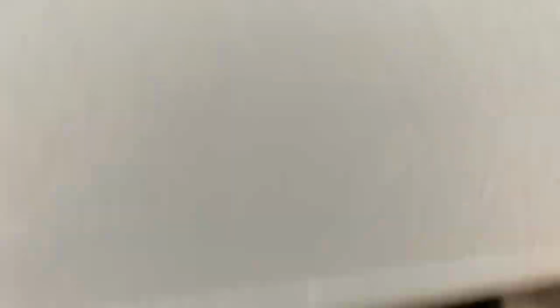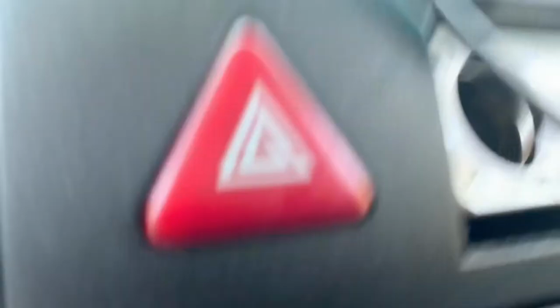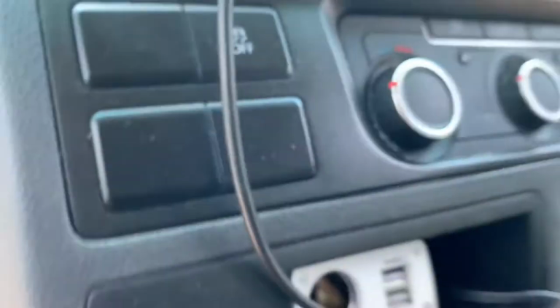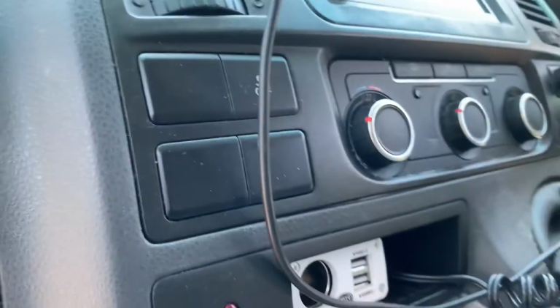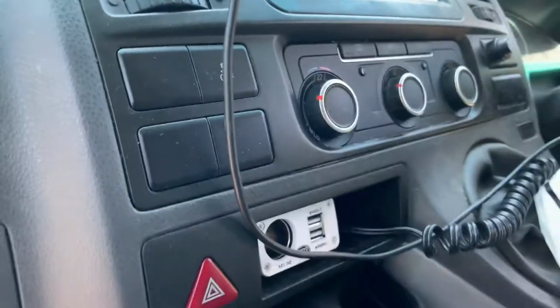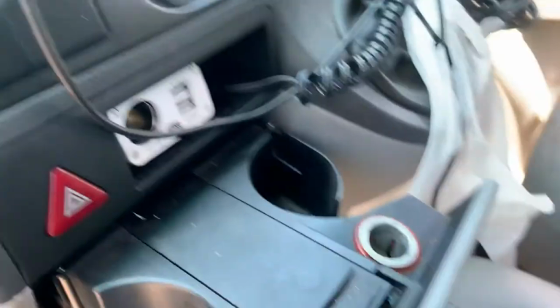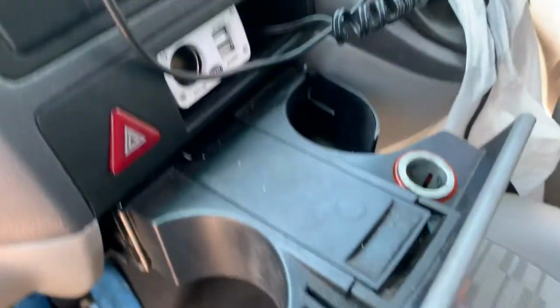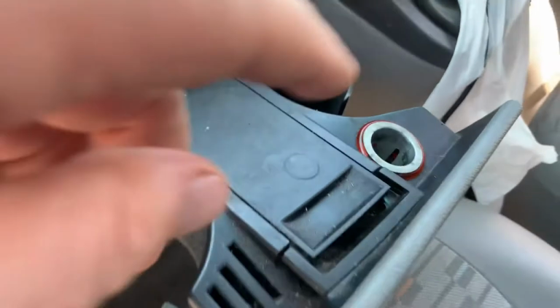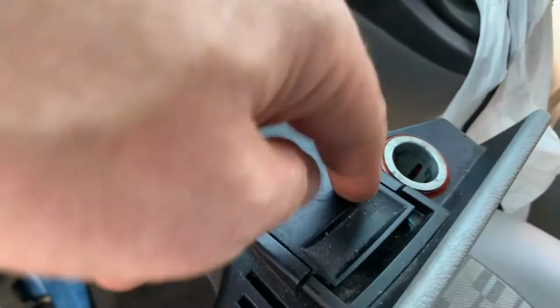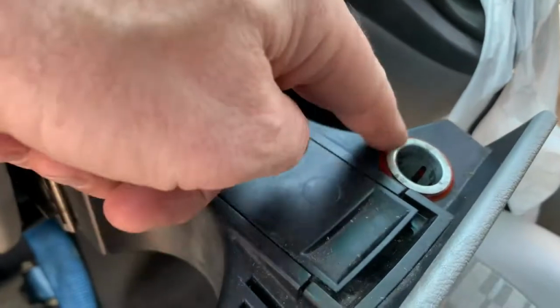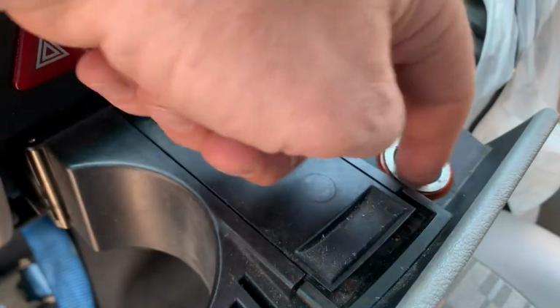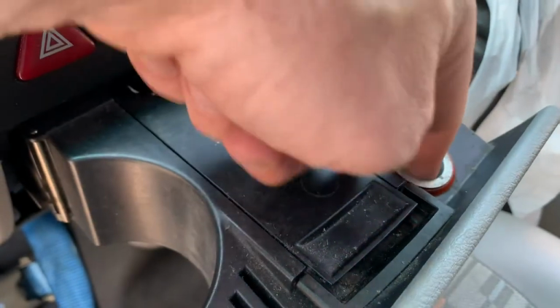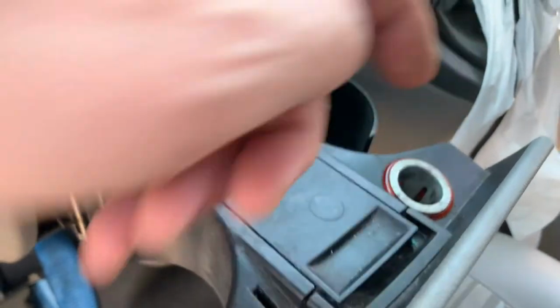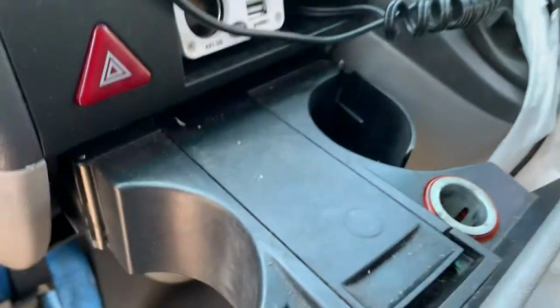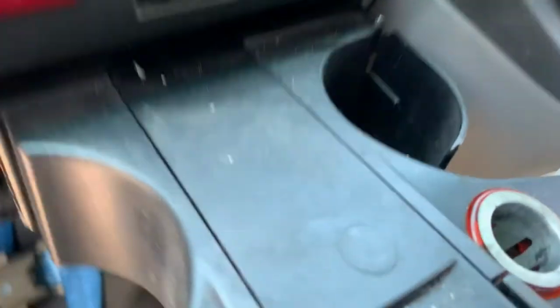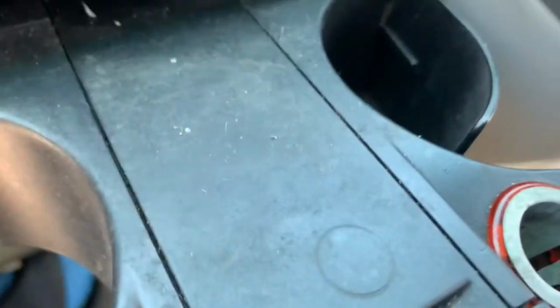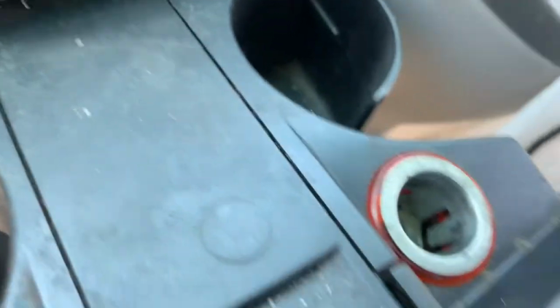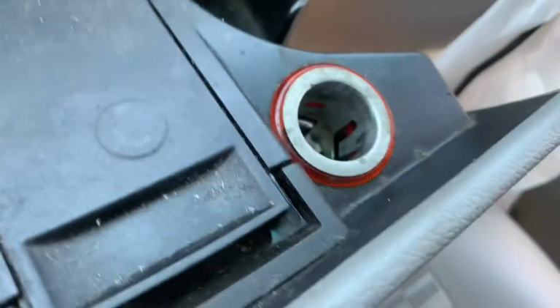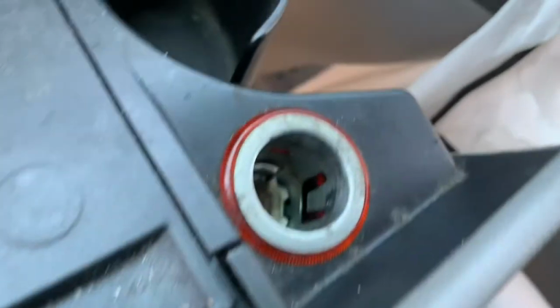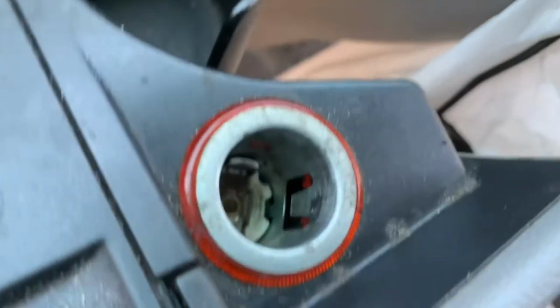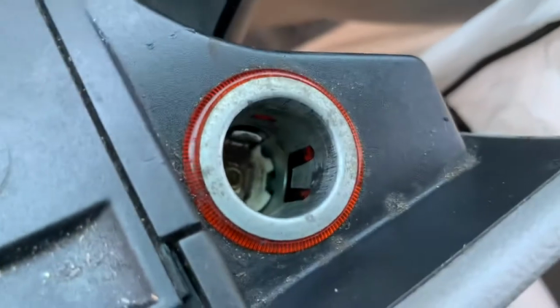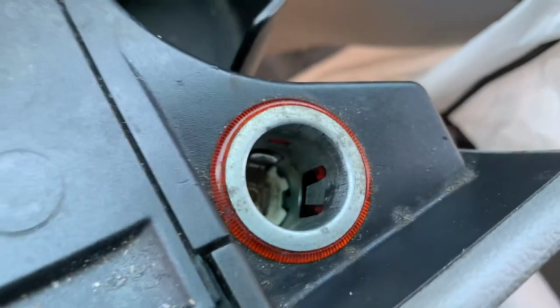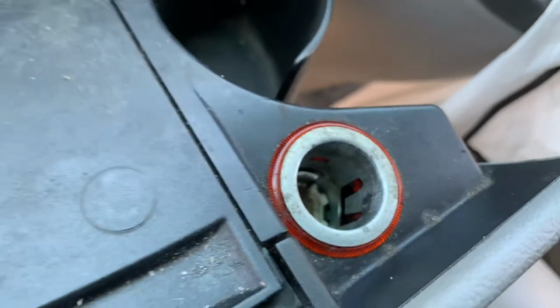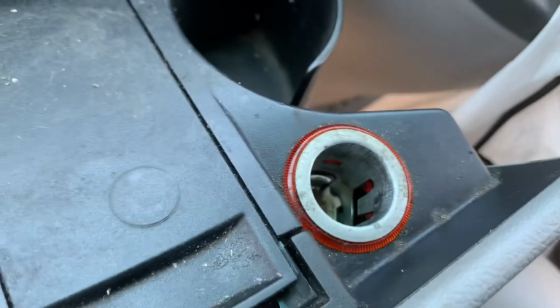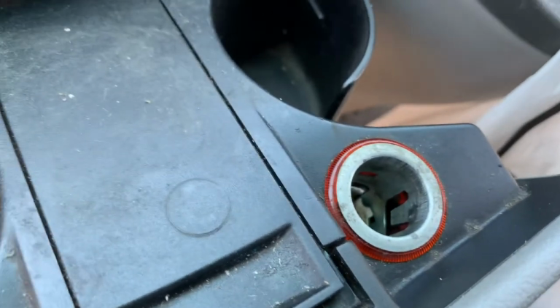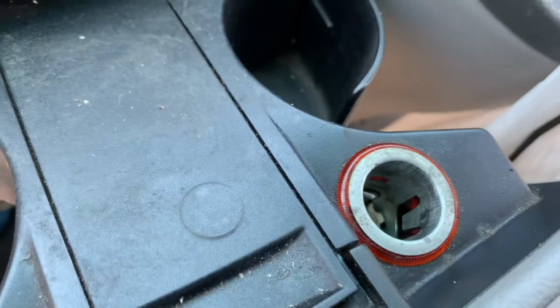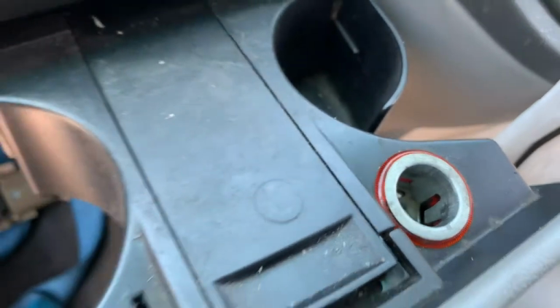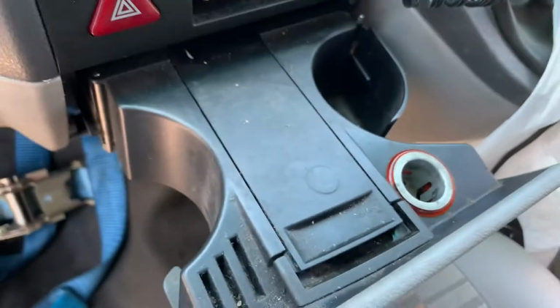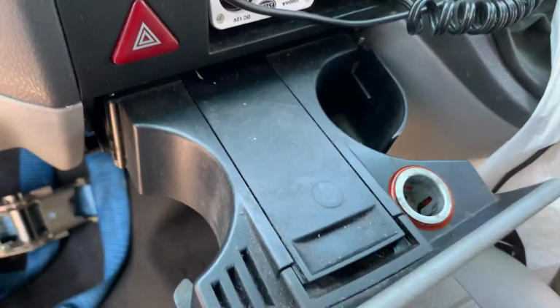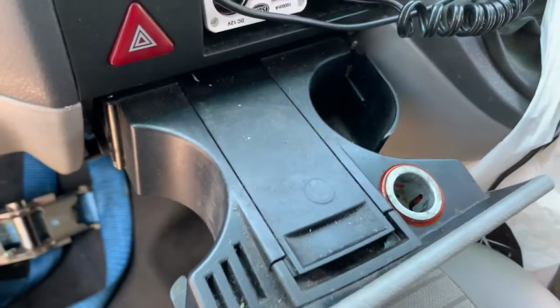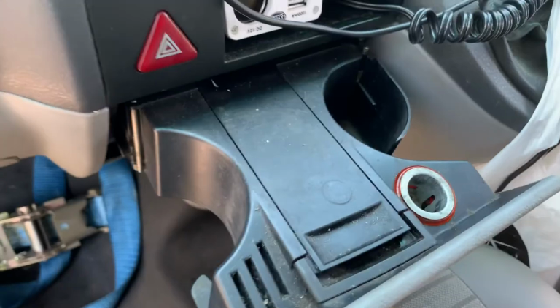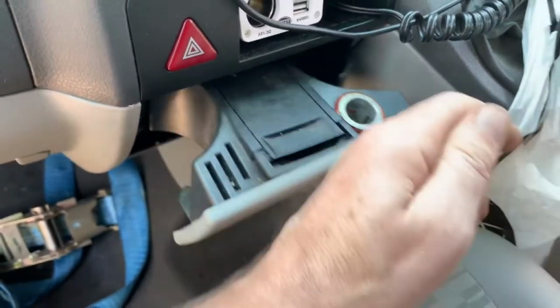Nothing happening there. Tried cleaning out the cigarette socket itself with some sandpaper and checking there was no debris in there, or any coin that had gone in and short-circuited — but not.